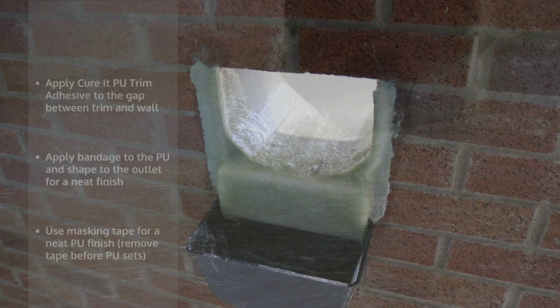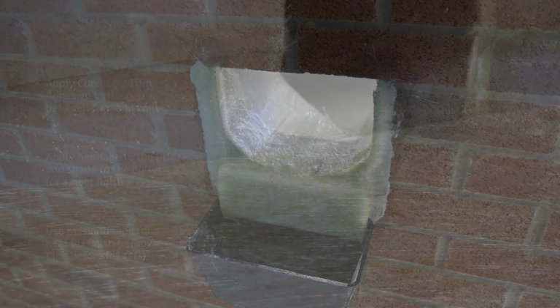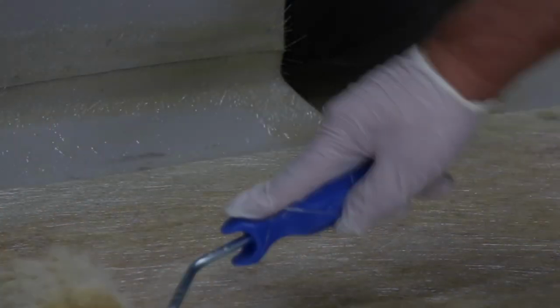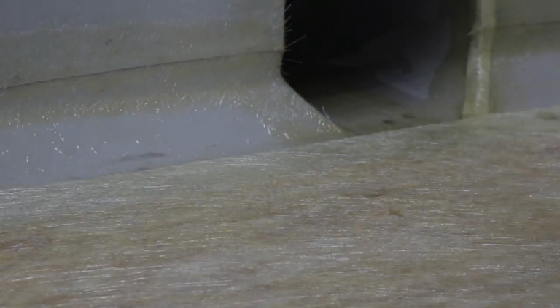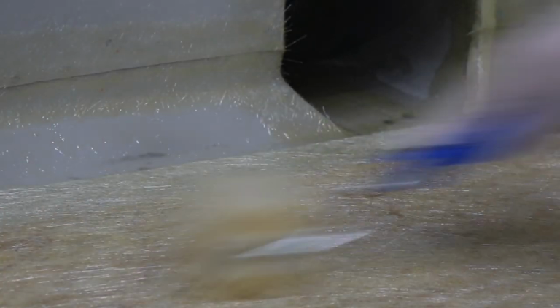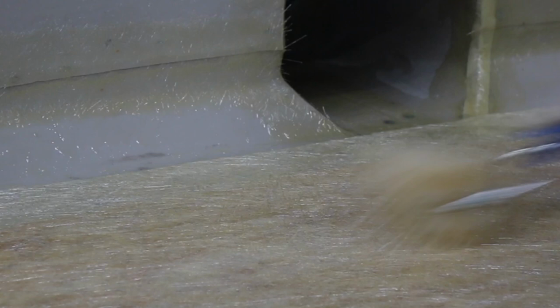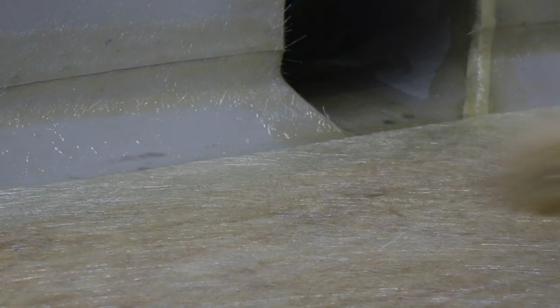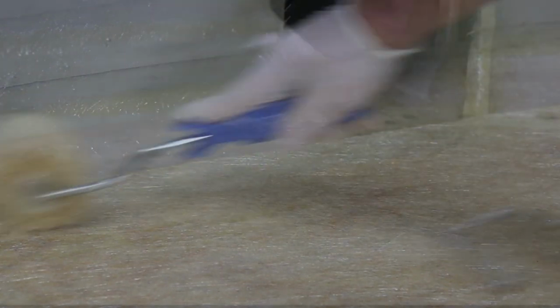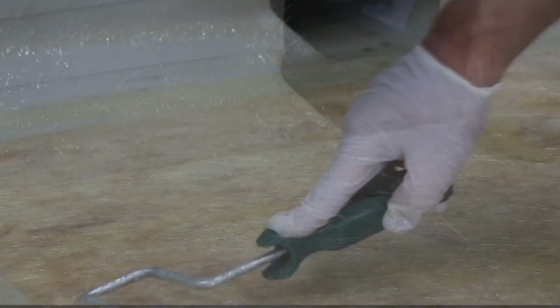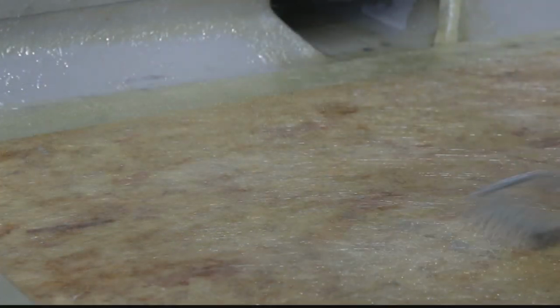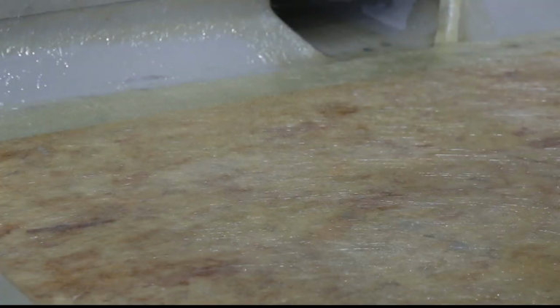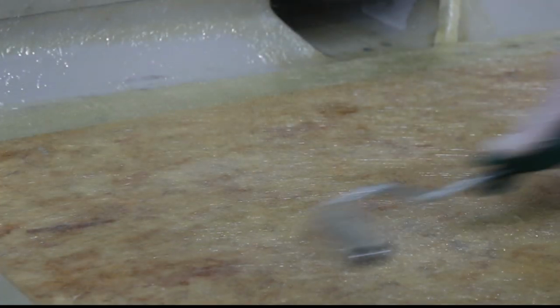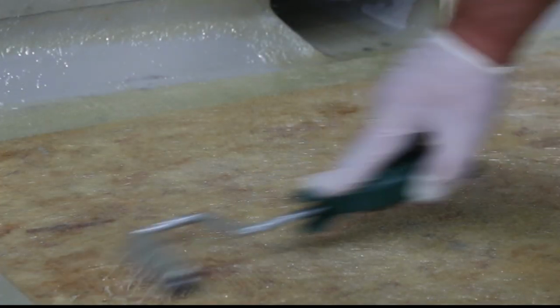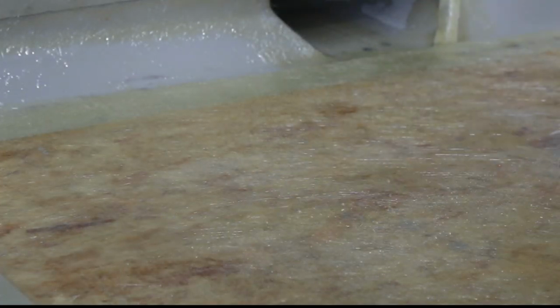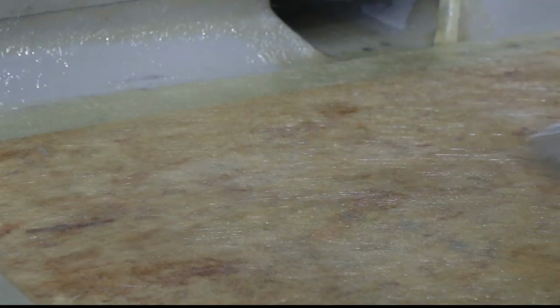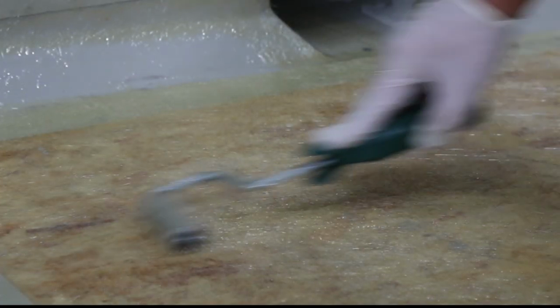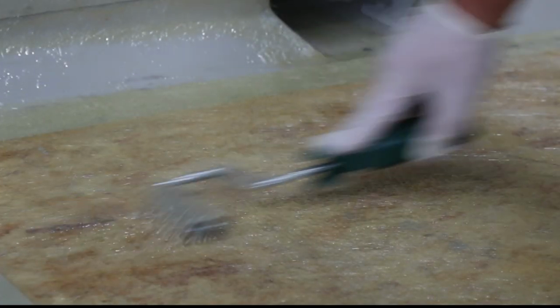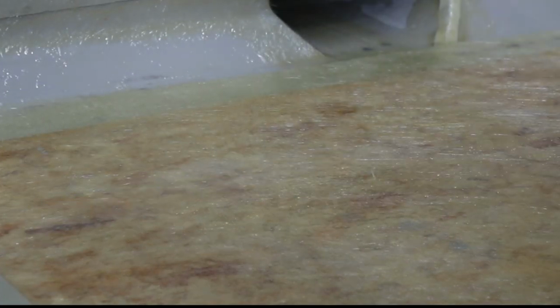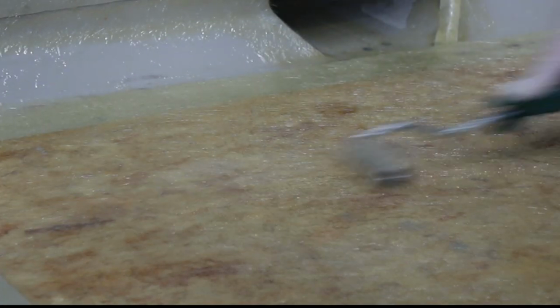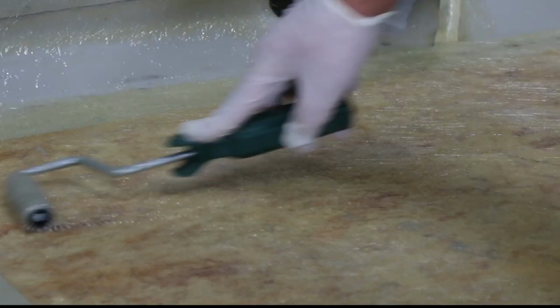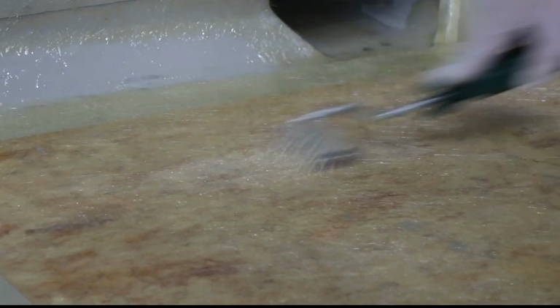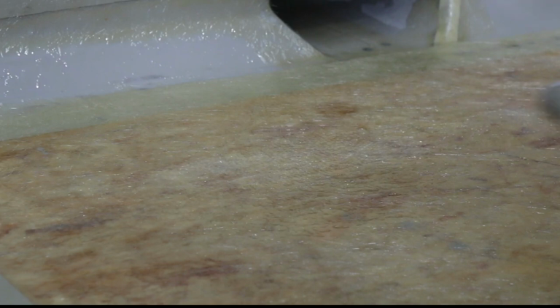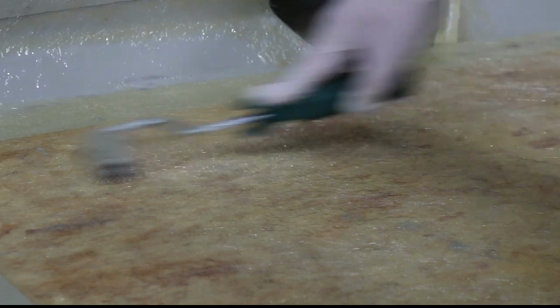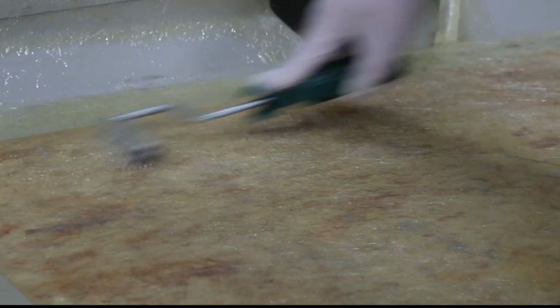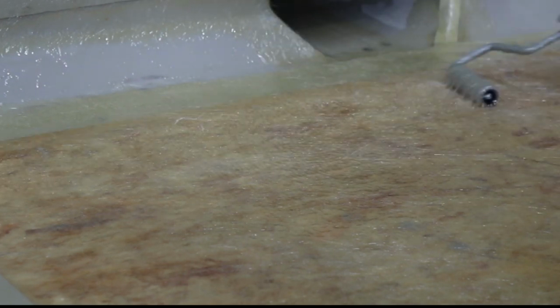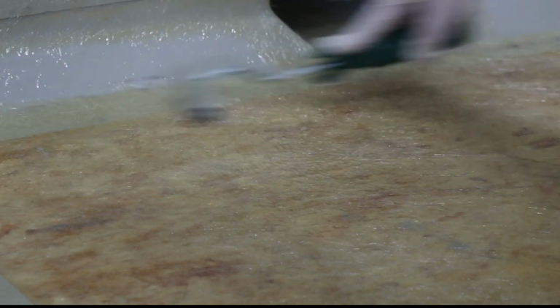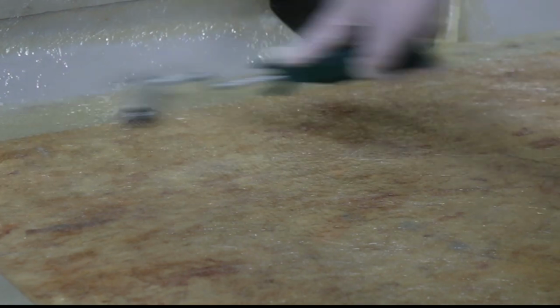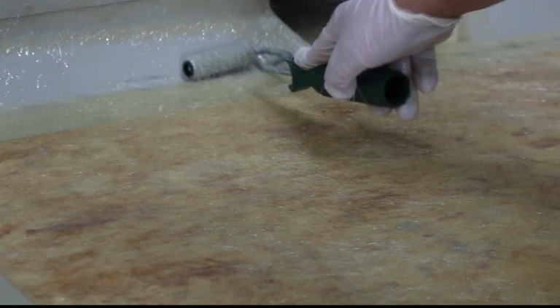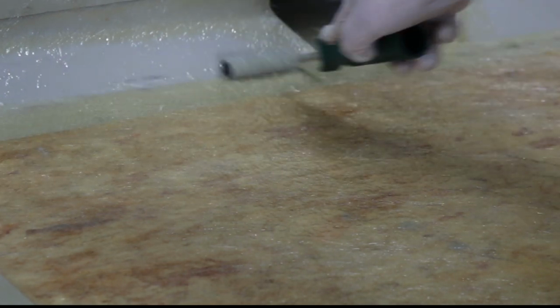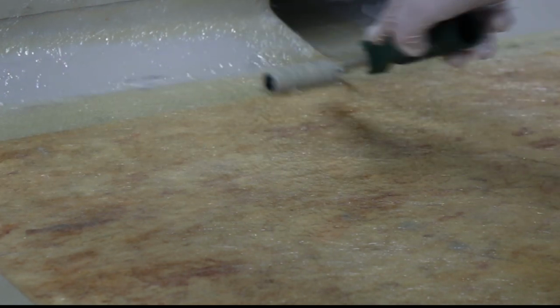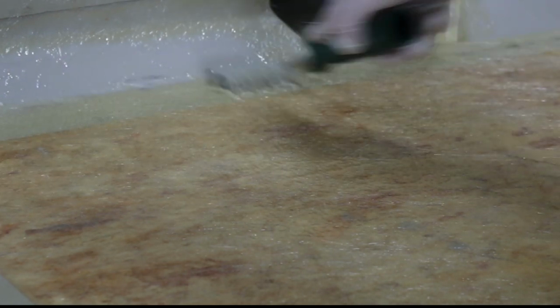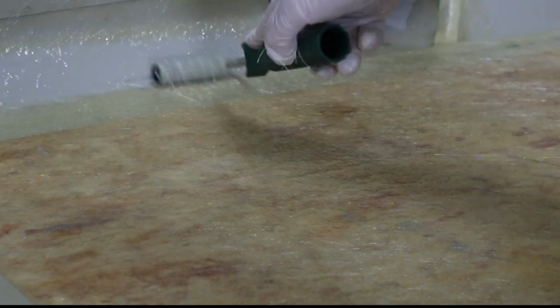Move on to the laminating stage. For a complete guide to stage 4 of the installation process — laminating — please refer to the Curit installation video.